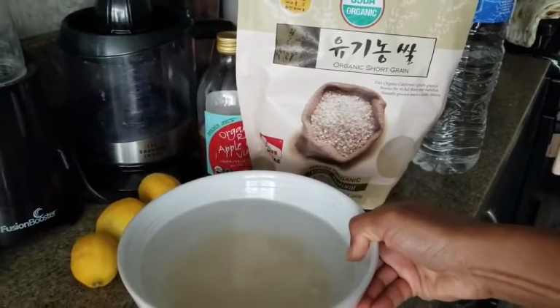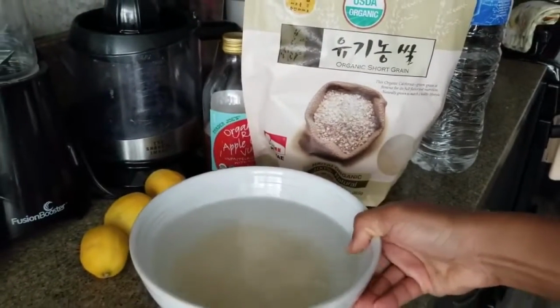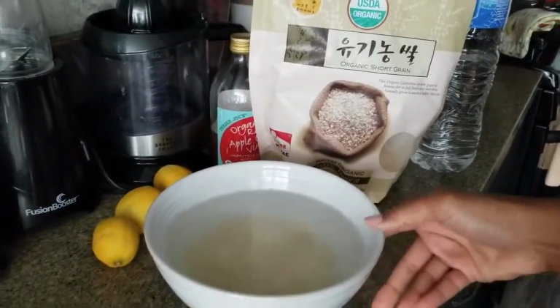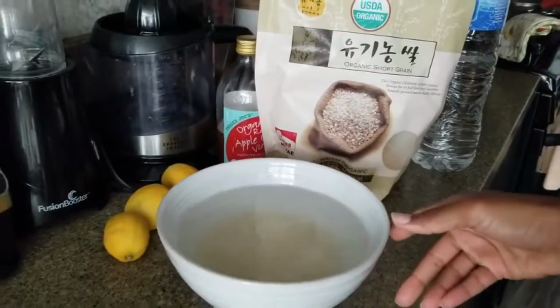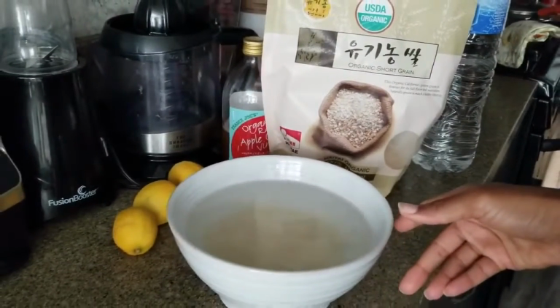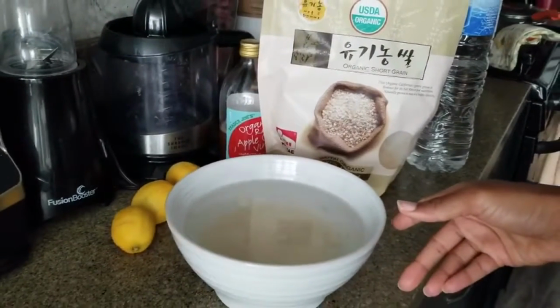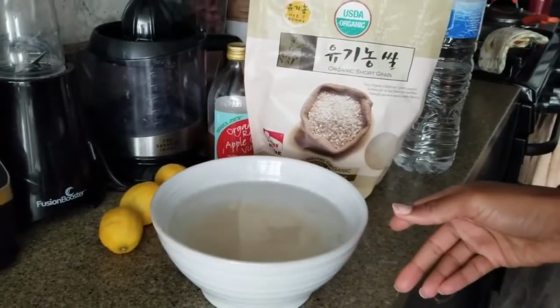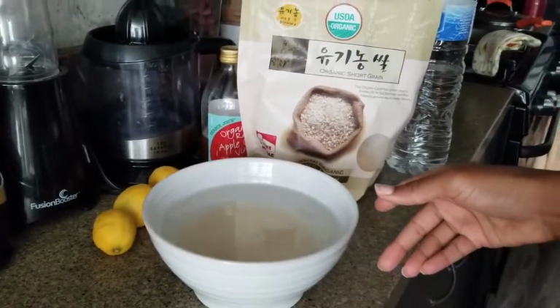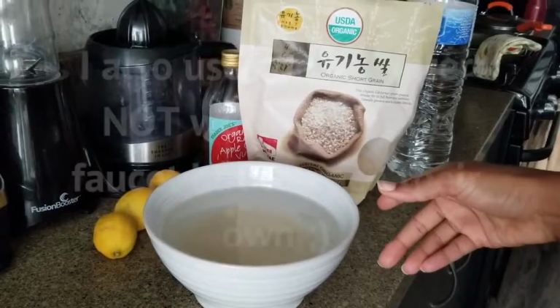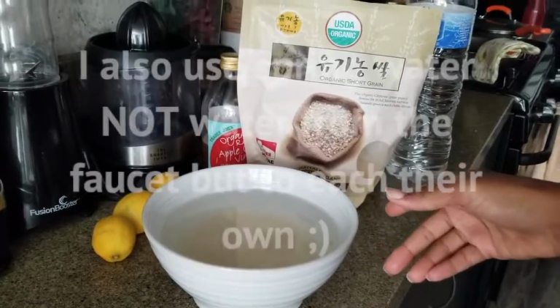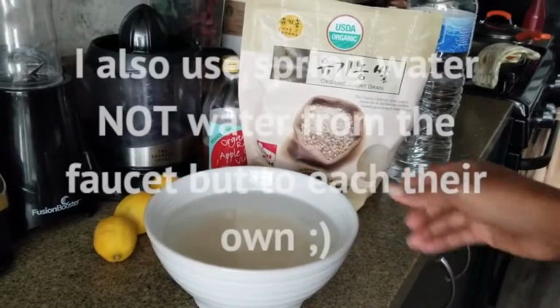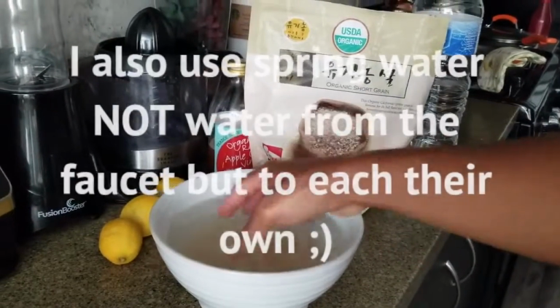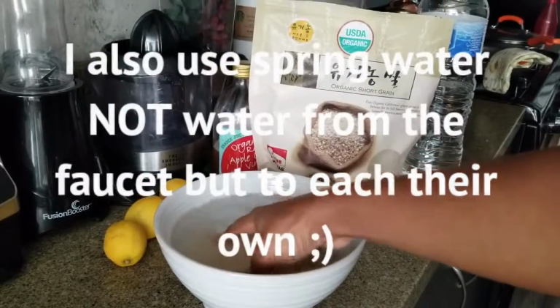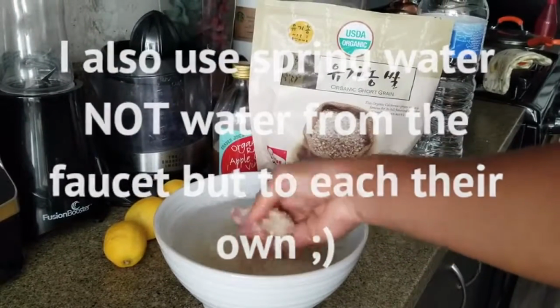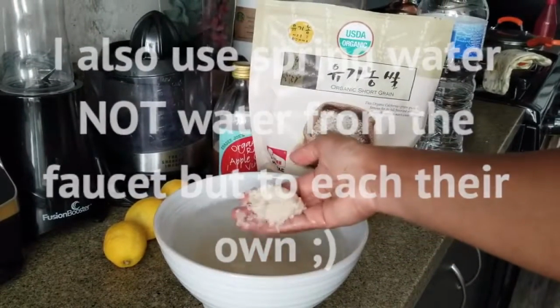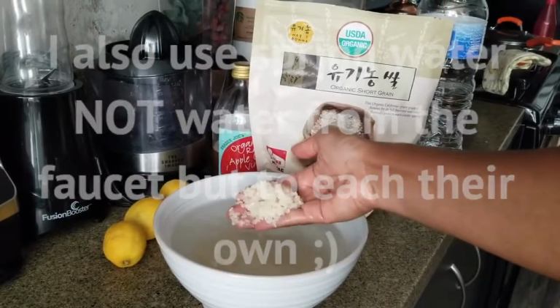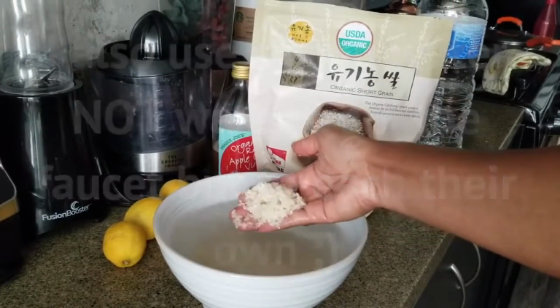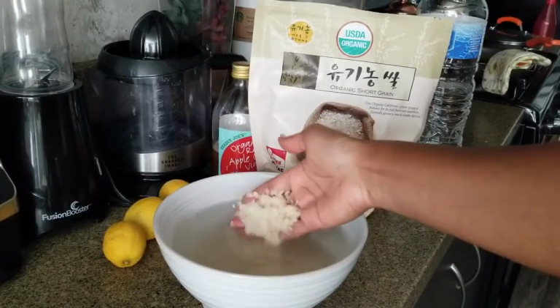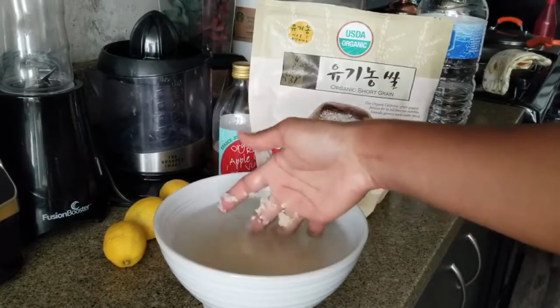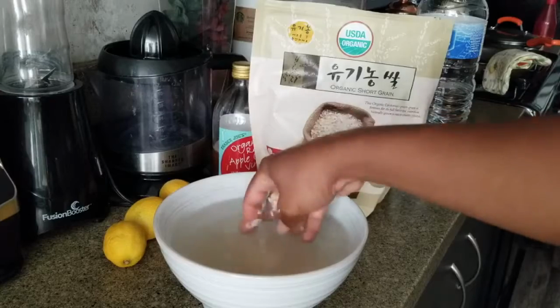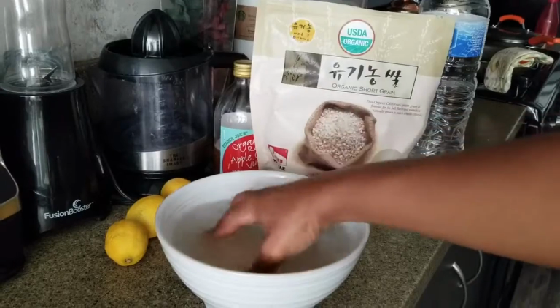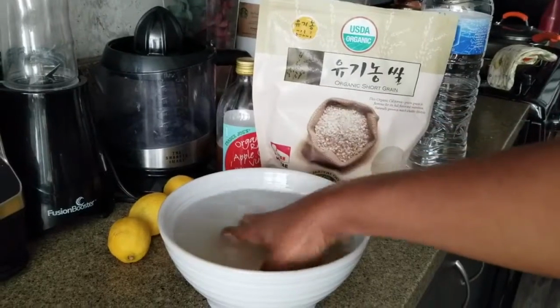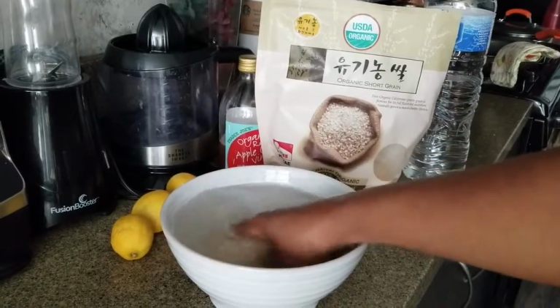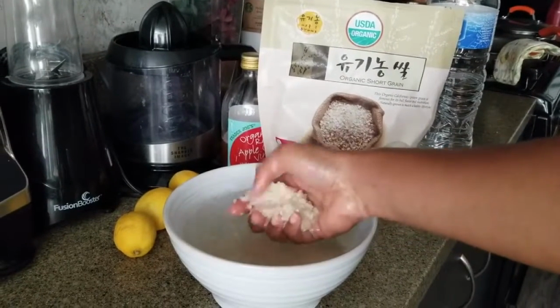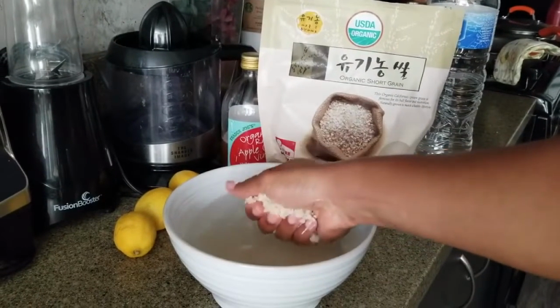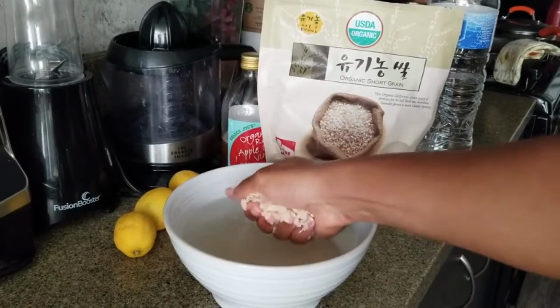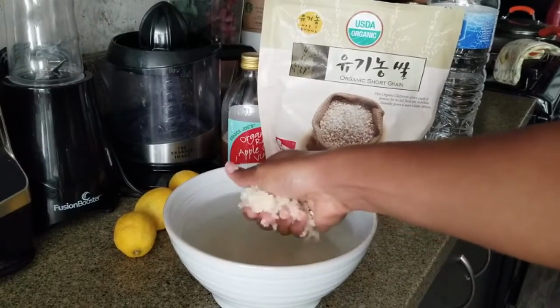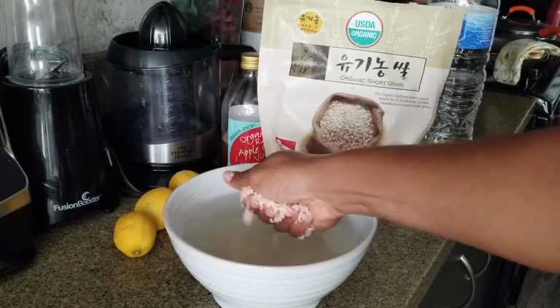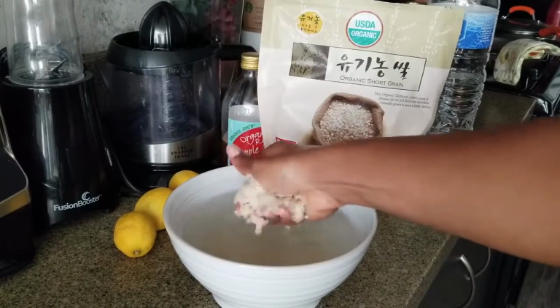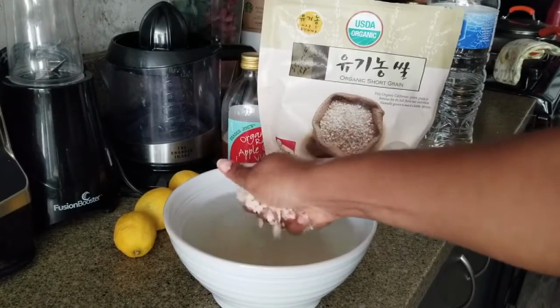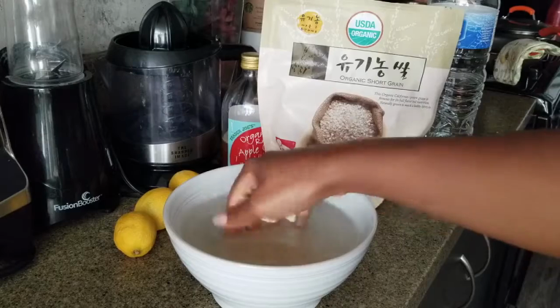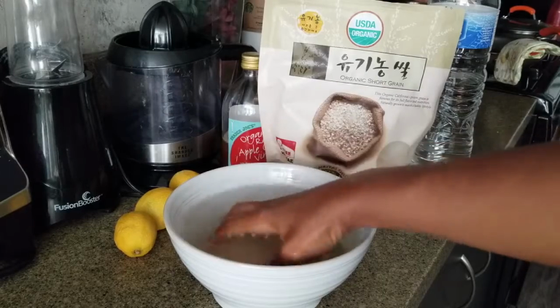You can use brown rice, you can use white rice — it's up to you. But try to make sure it's organic; that's a better option. So you want to massage the rice, squeeze it, wash it.